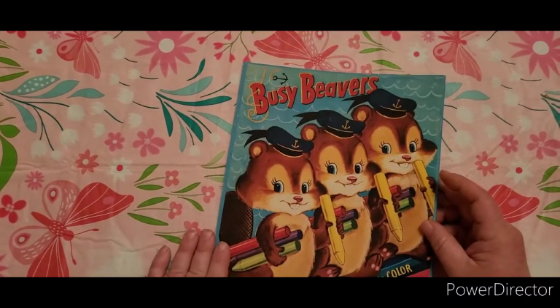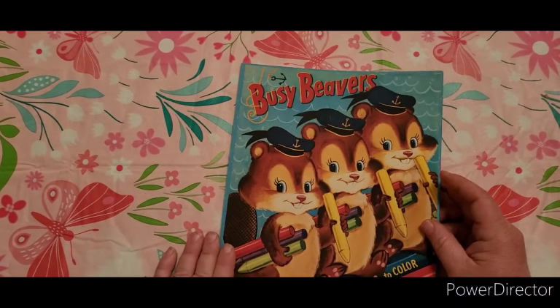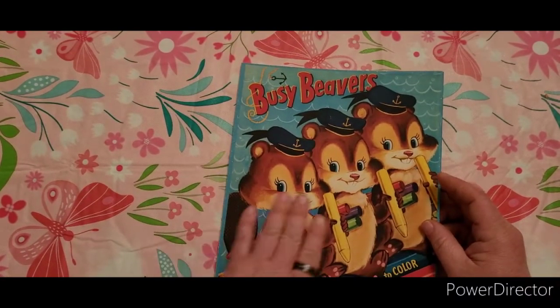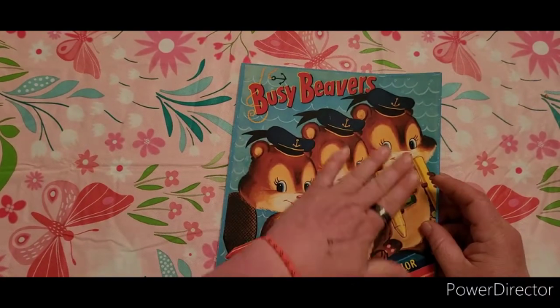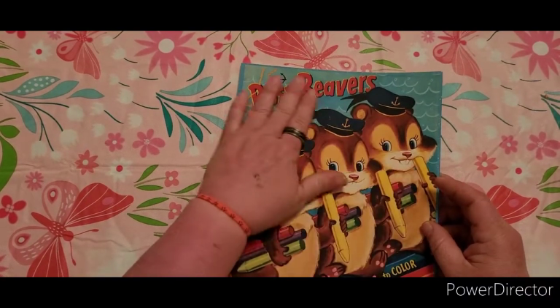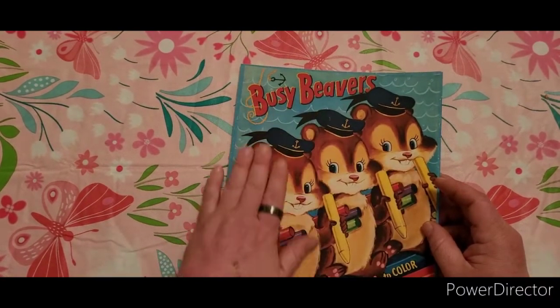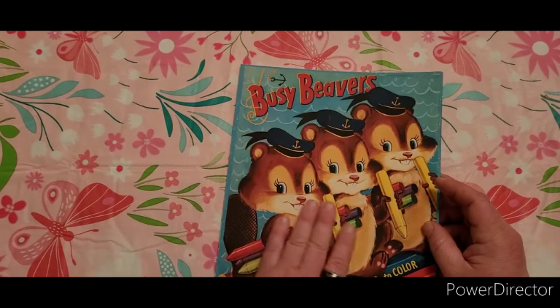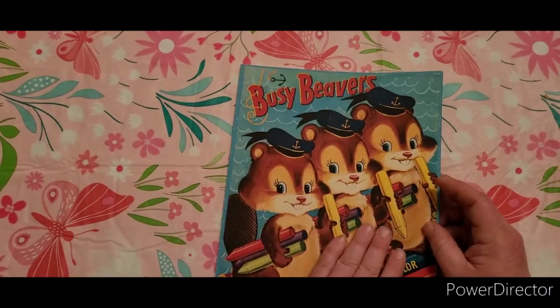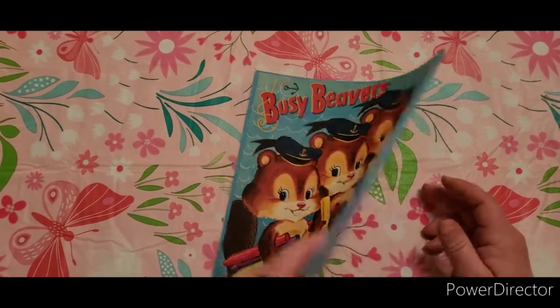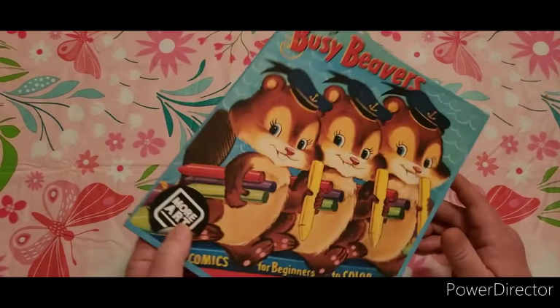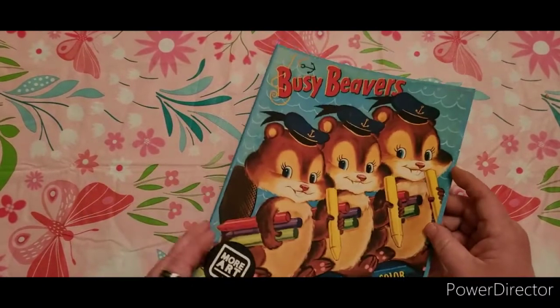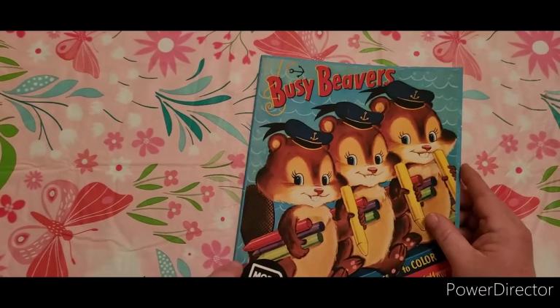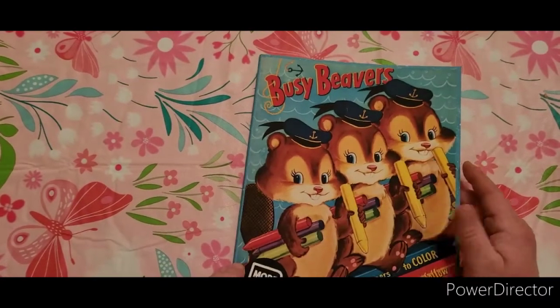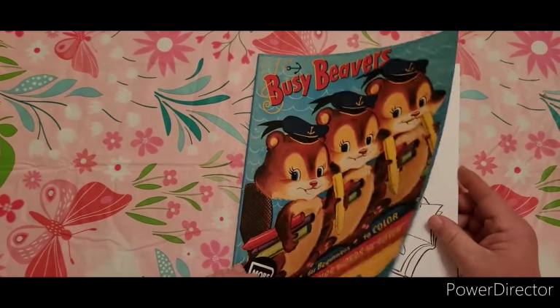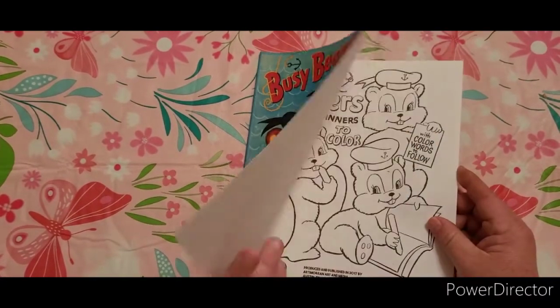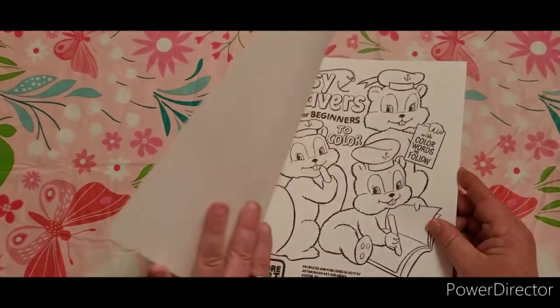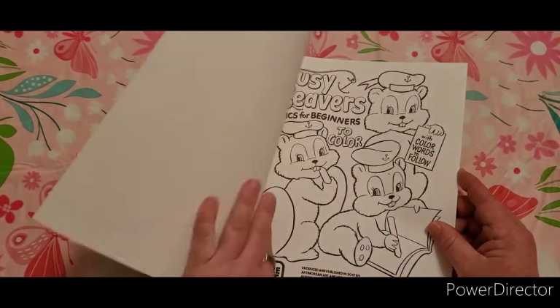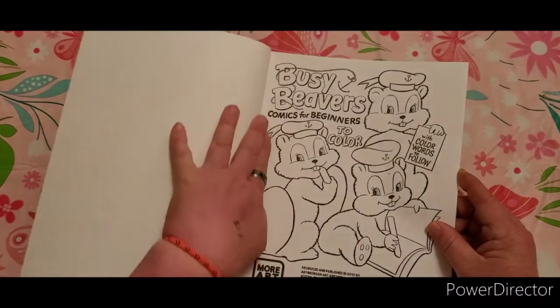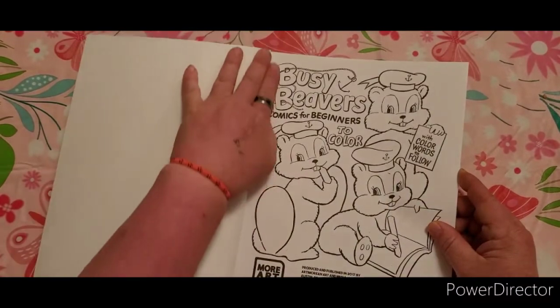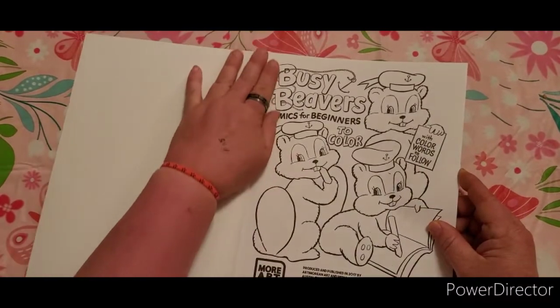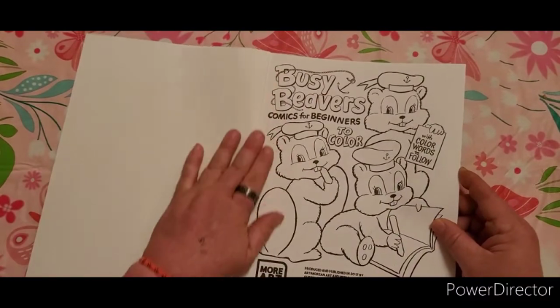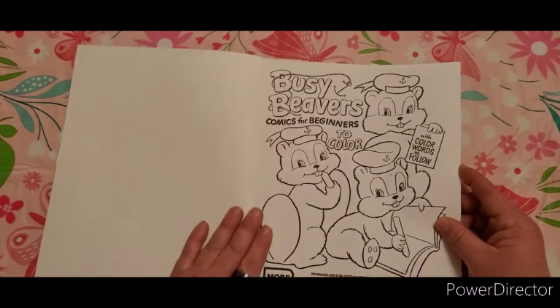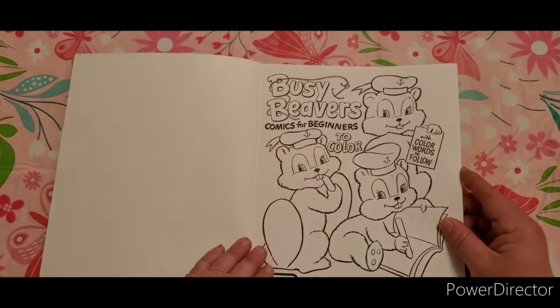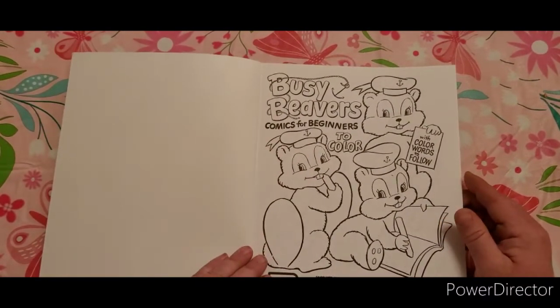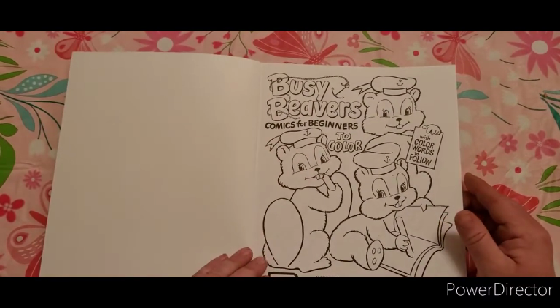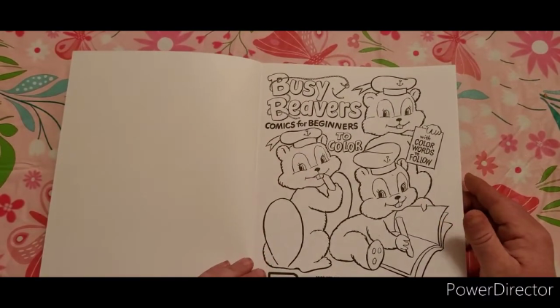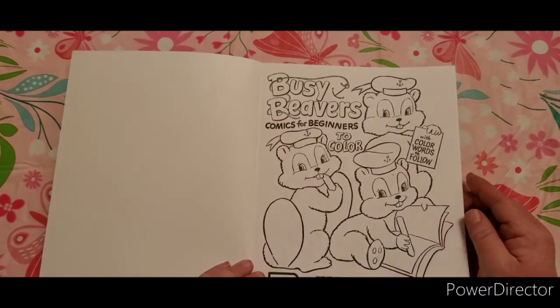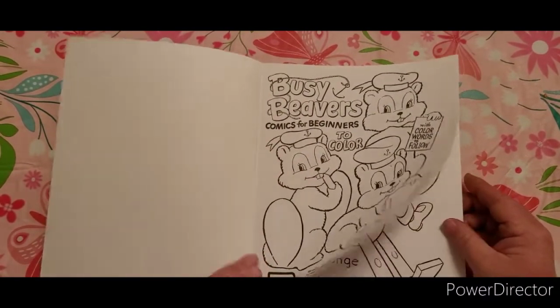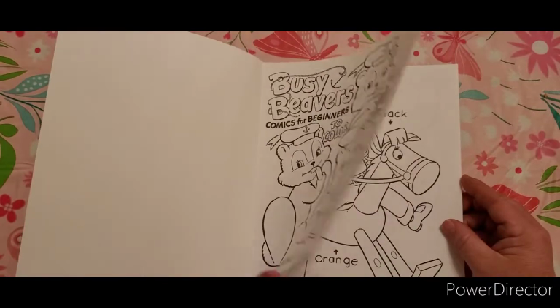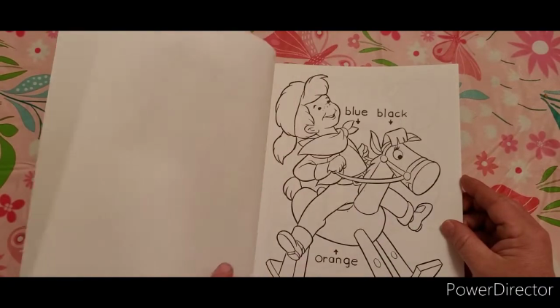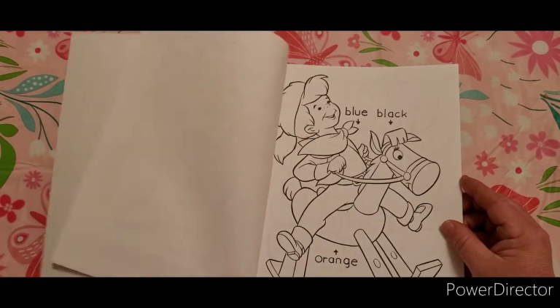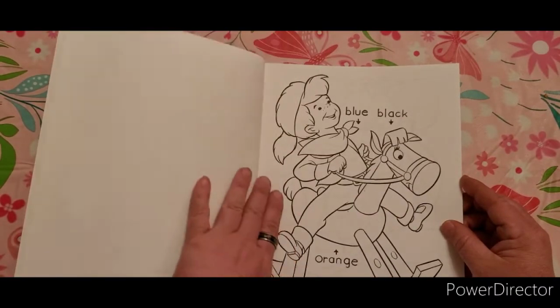The cover is very smooth and glossy. The paper inside is on a crisp white paper, so it would really make the colors pop when you add colors to the pages. So we'll go ahead and get started.